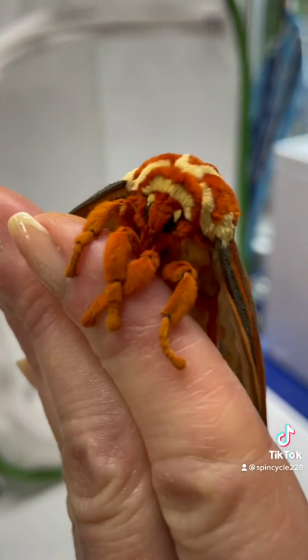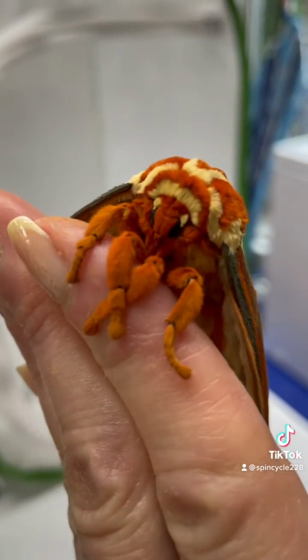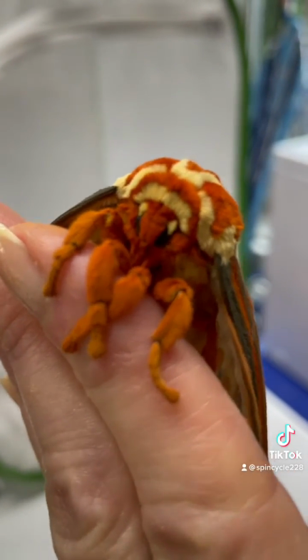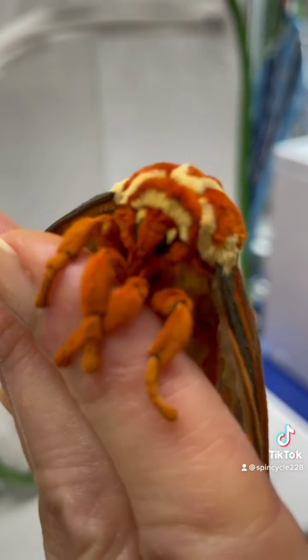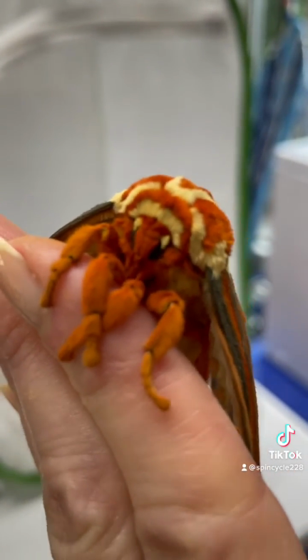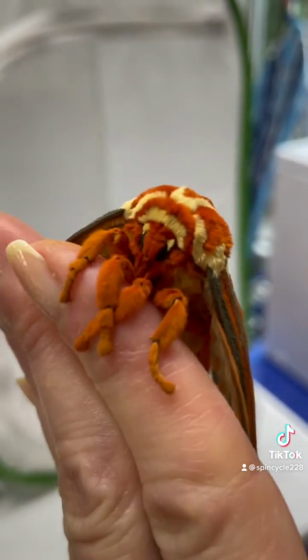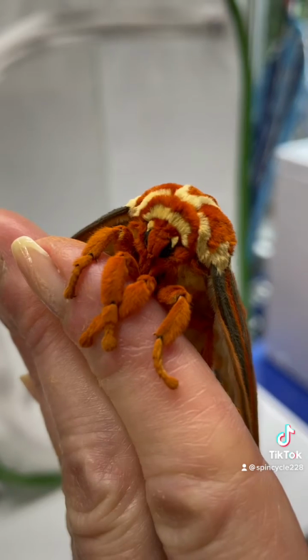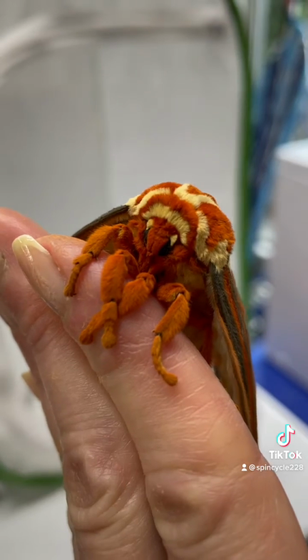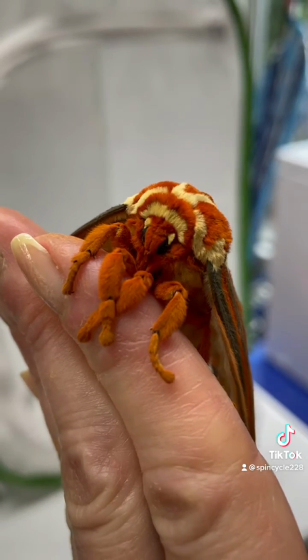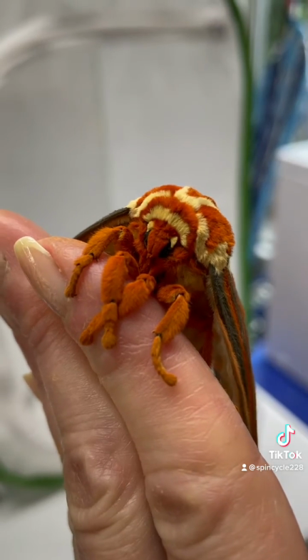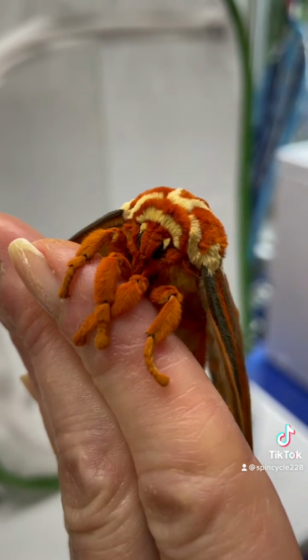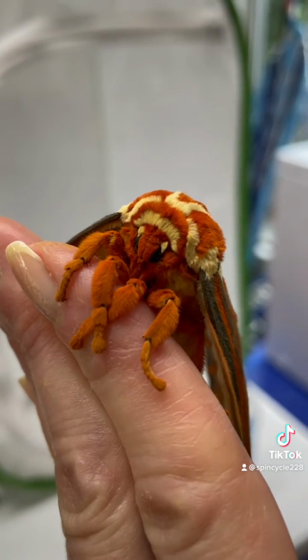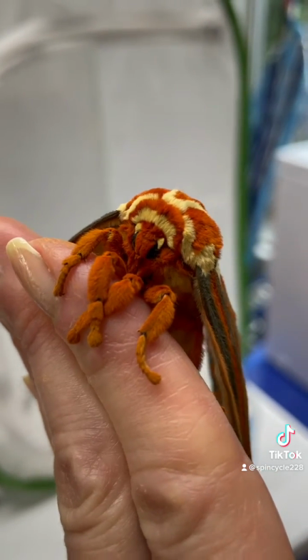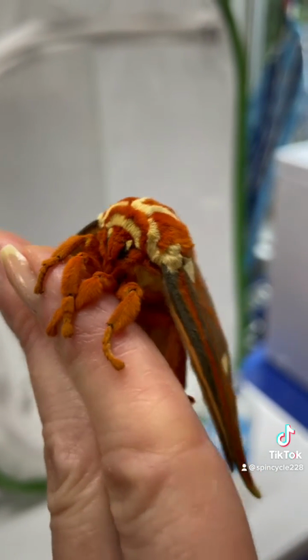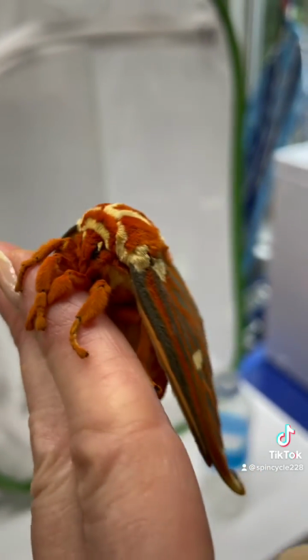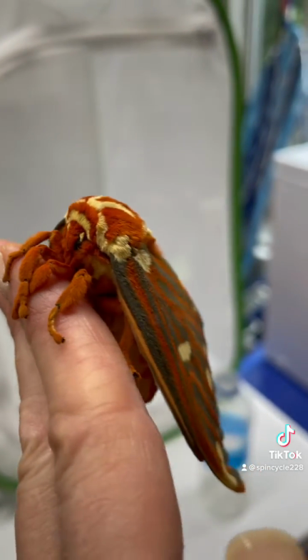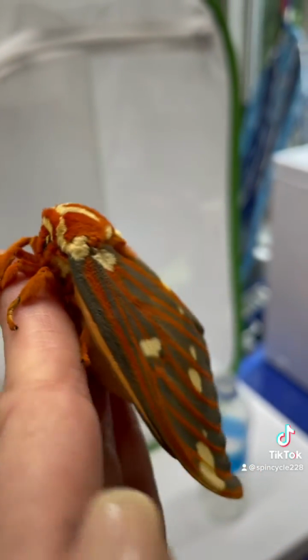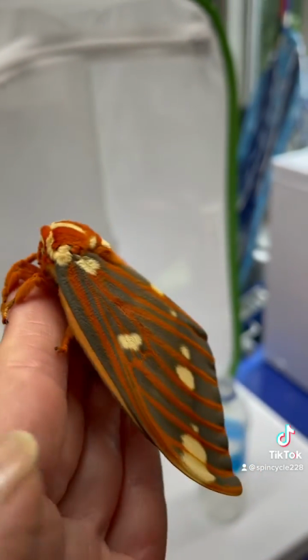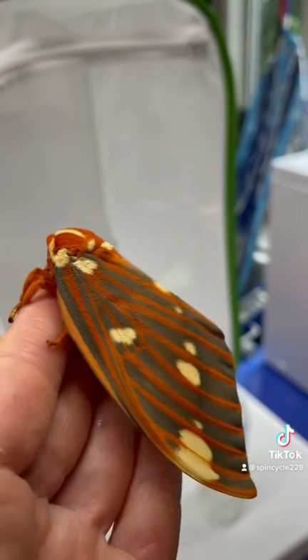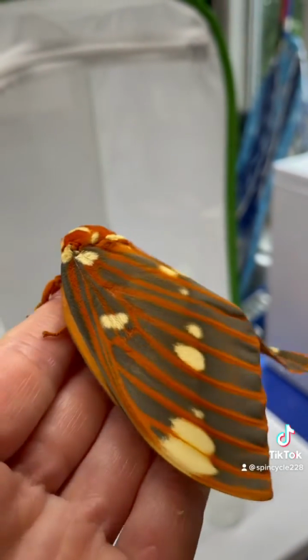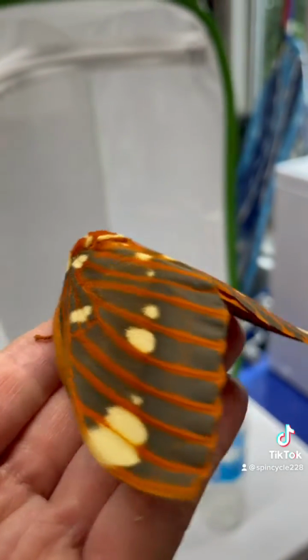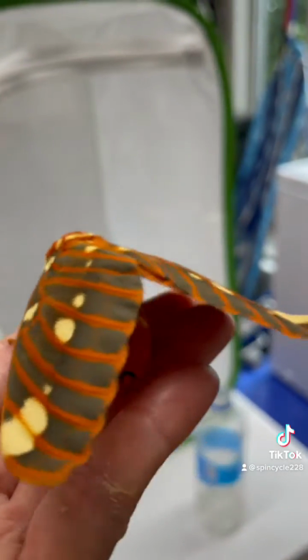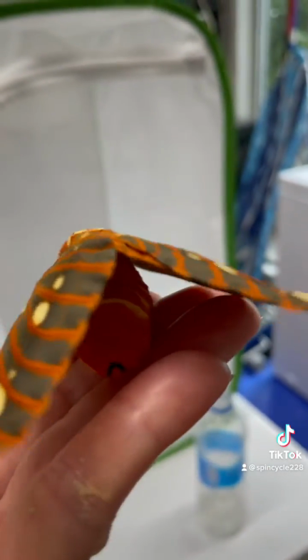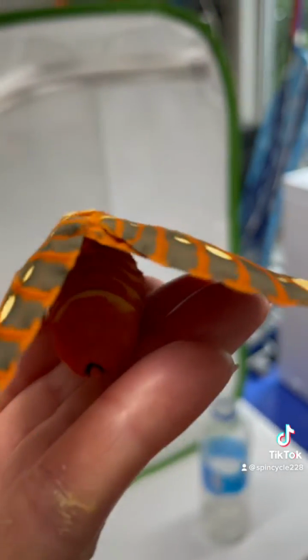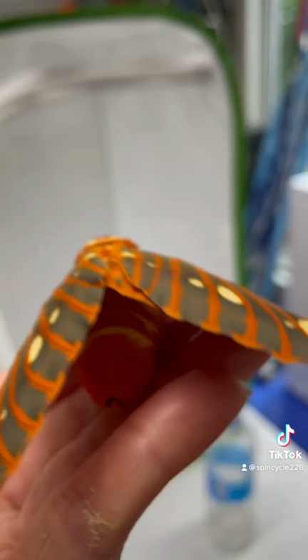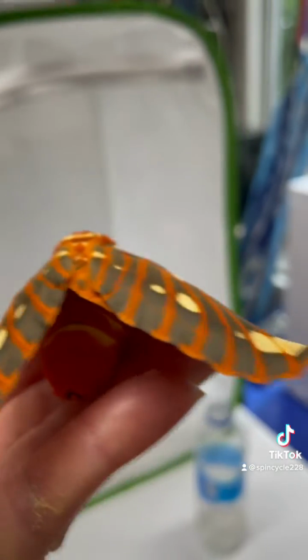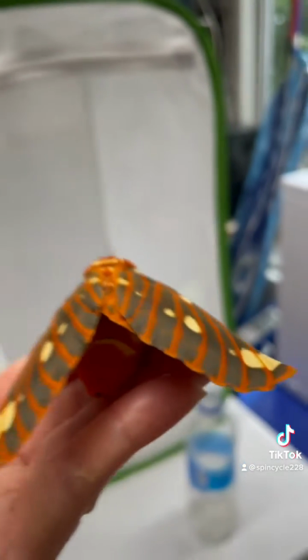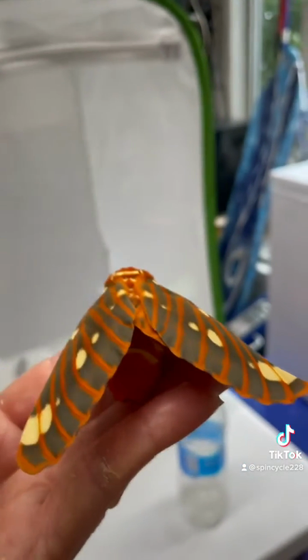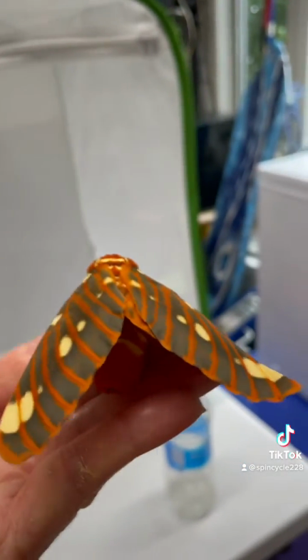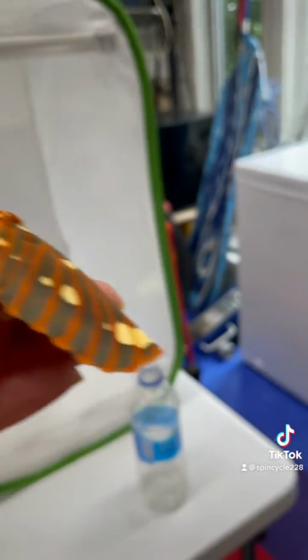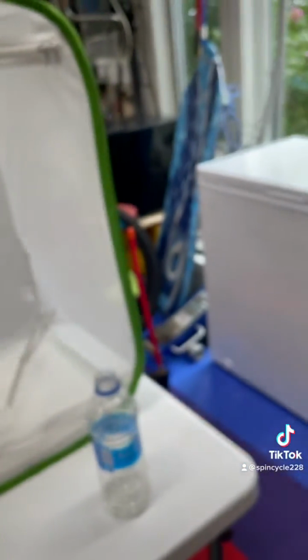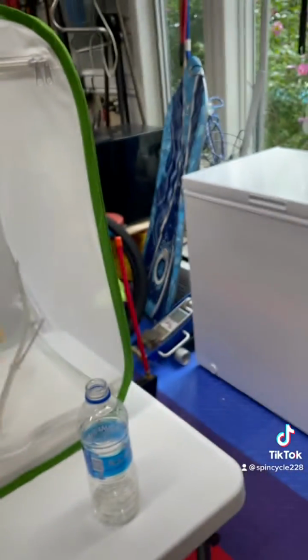It is the heaviest moth. The abdomen is gigantic. They are super gorgeous — really beautiful.